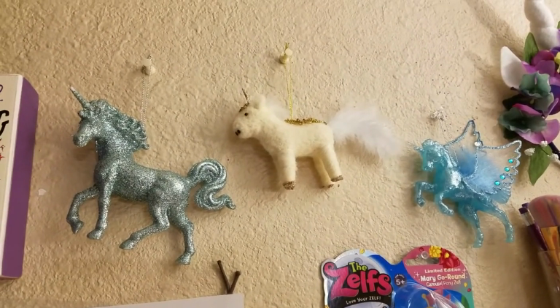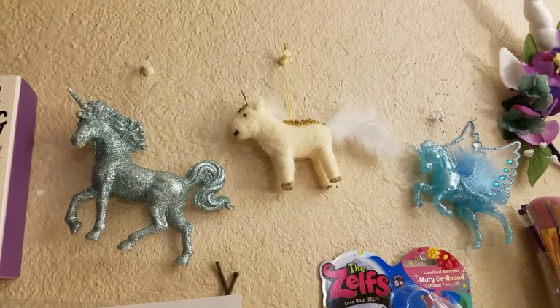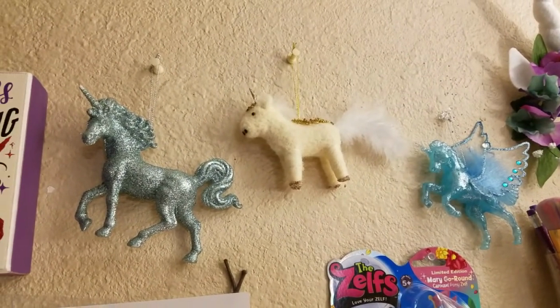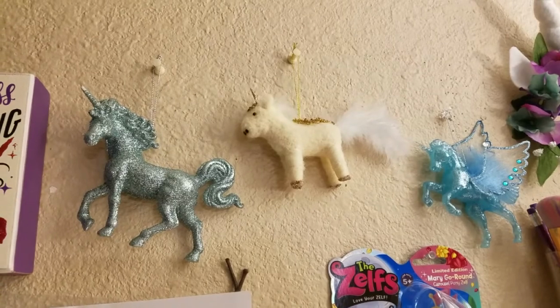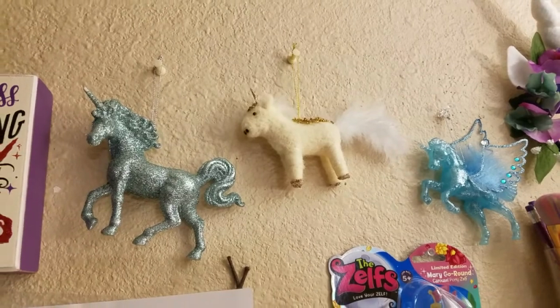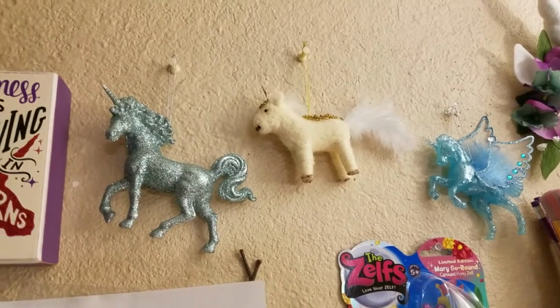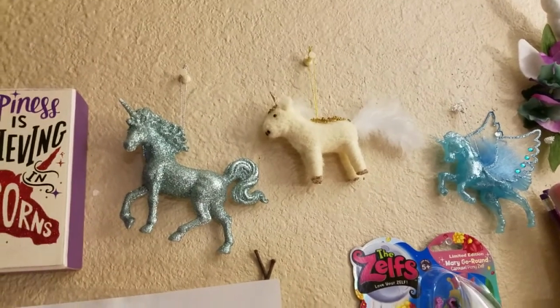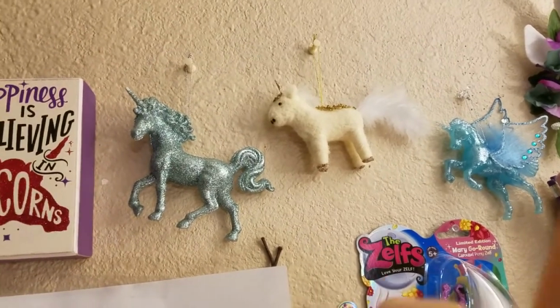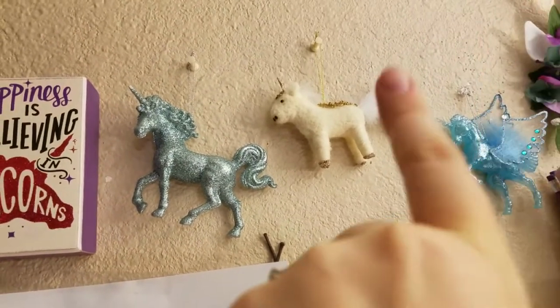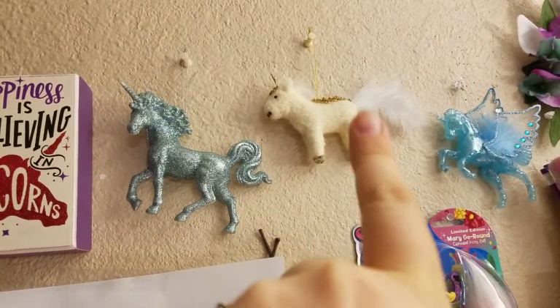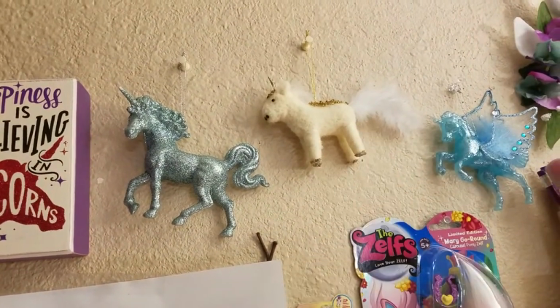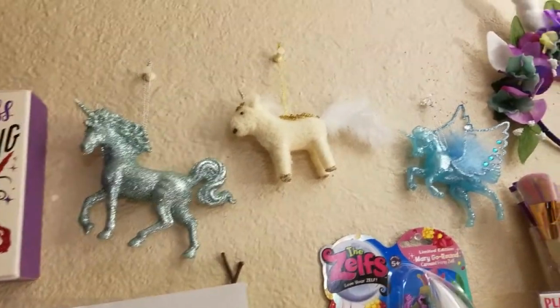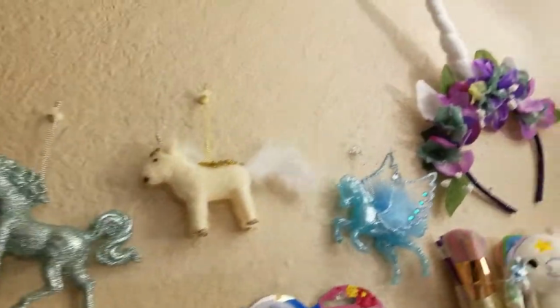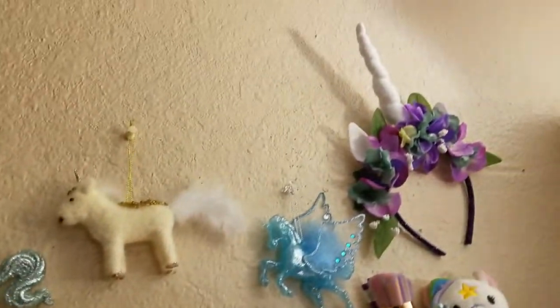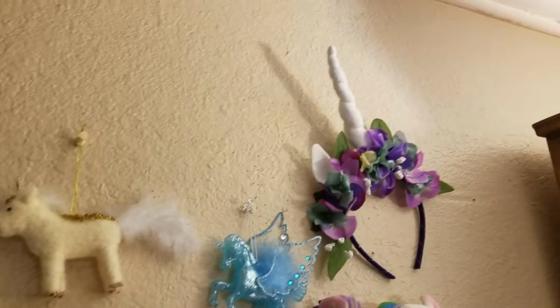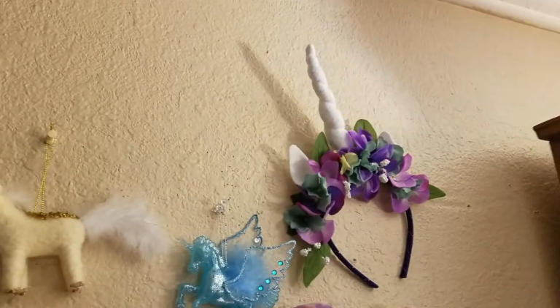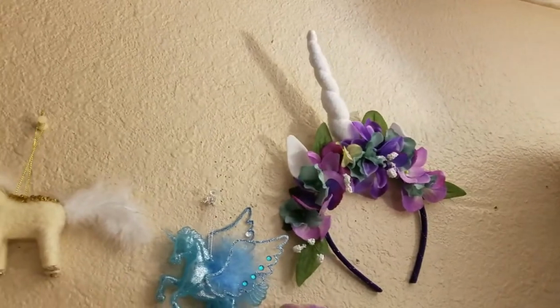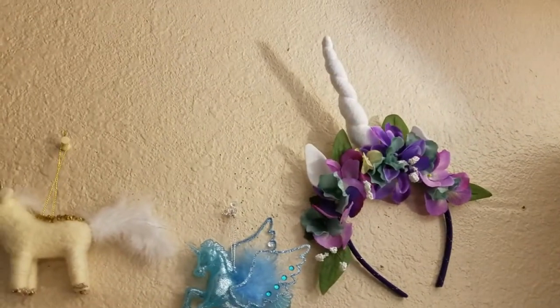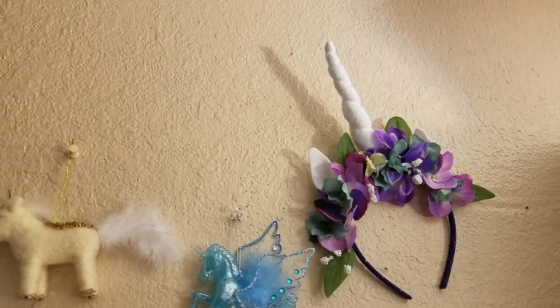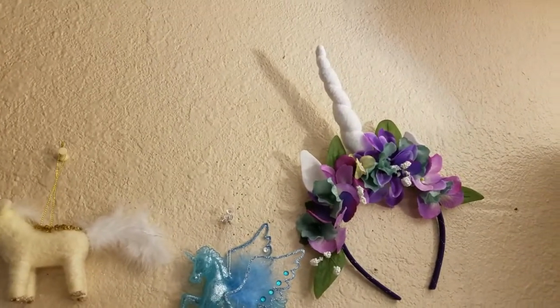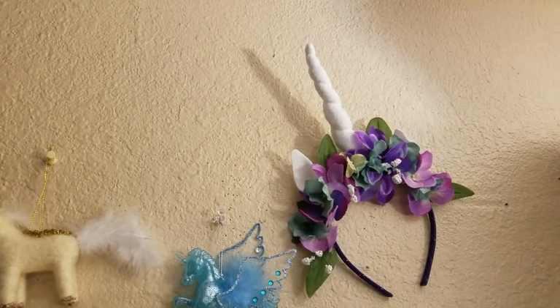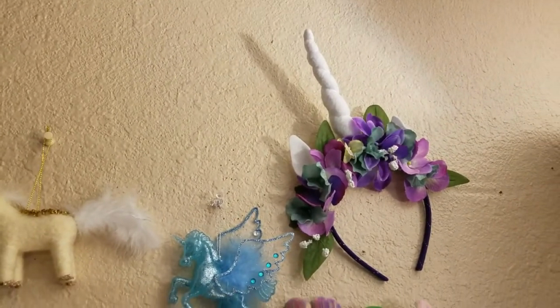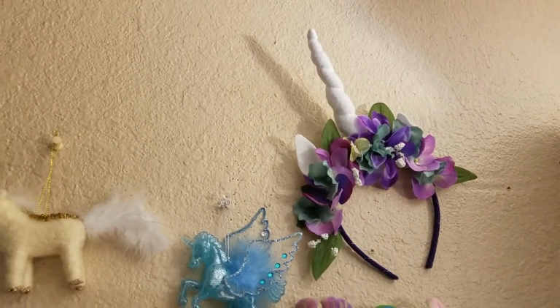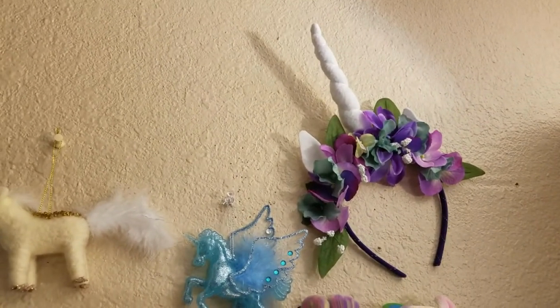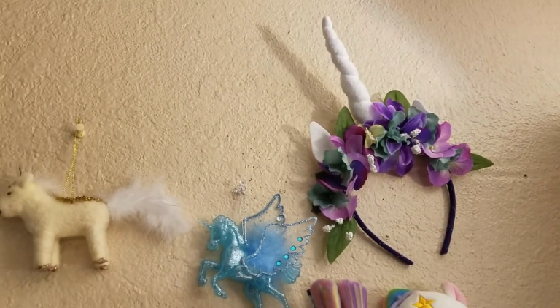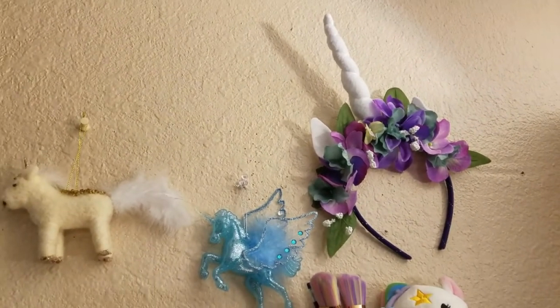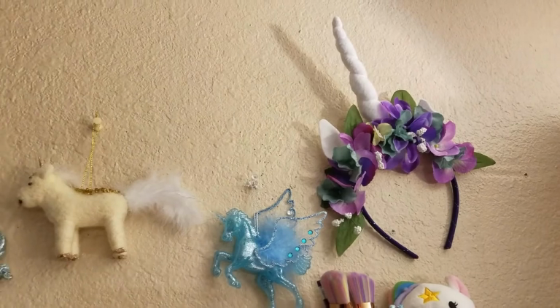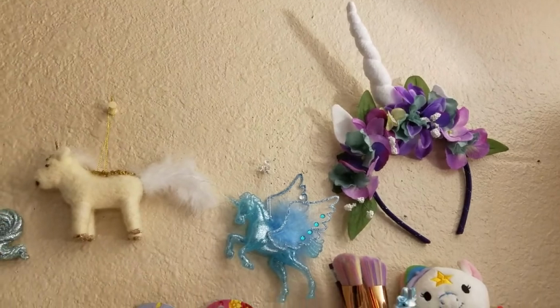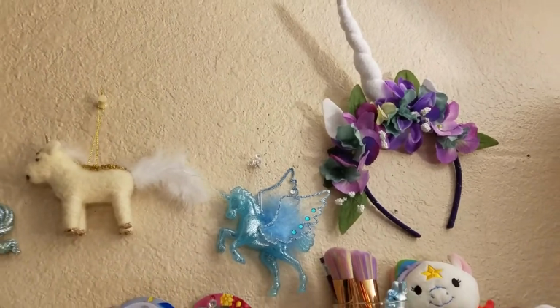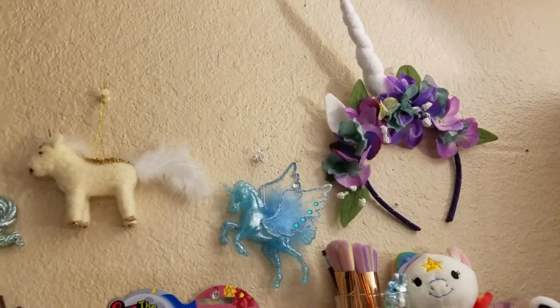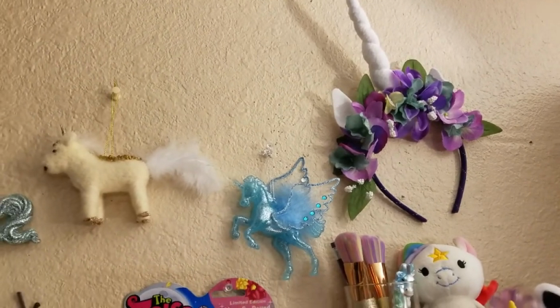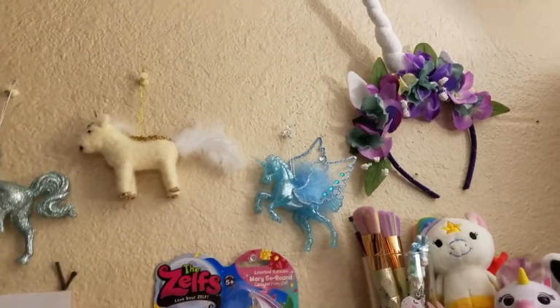Most of these I believe are from Walmart, if I remember correctly. I think actually the one in the middle might be from Tuesday Morning. And then I have my Unicorn headband that I wore at Realm Makers. So as you can see, I'm kind of doing more of a unicorn fantasy theme out here around my desk.